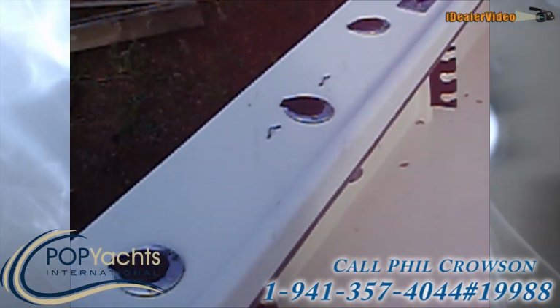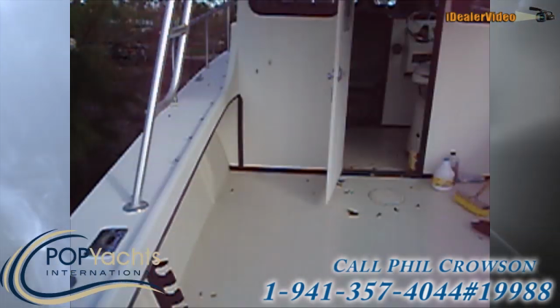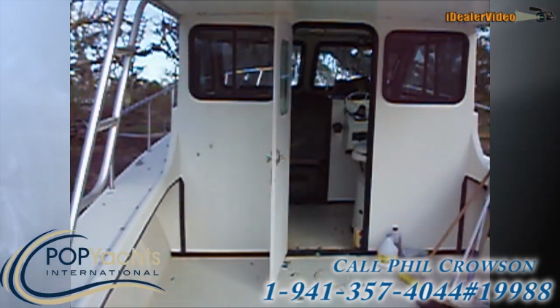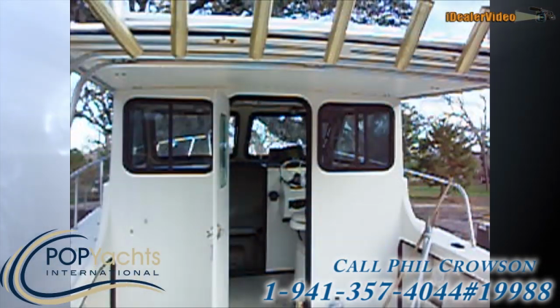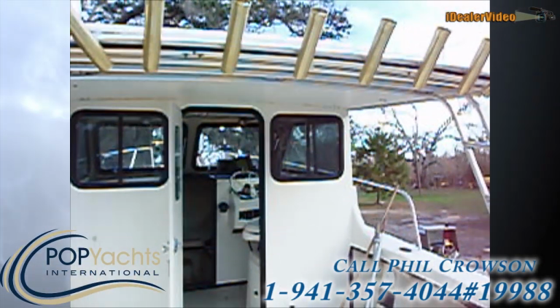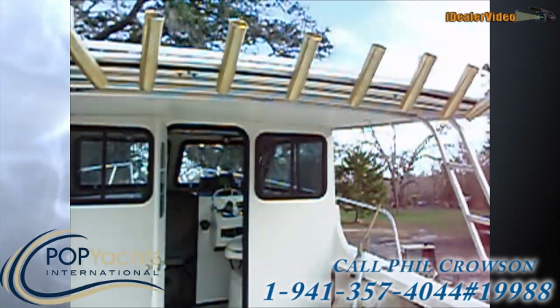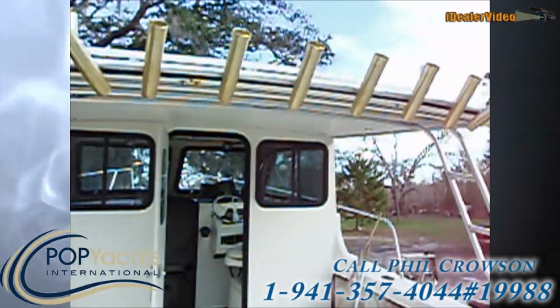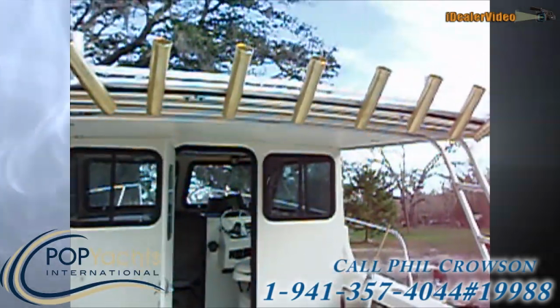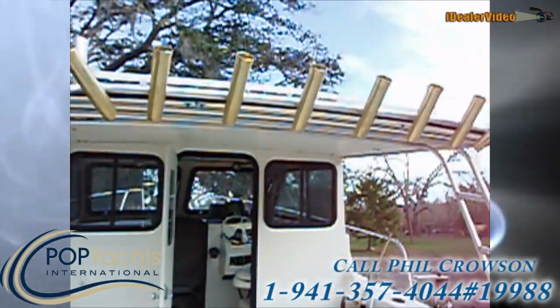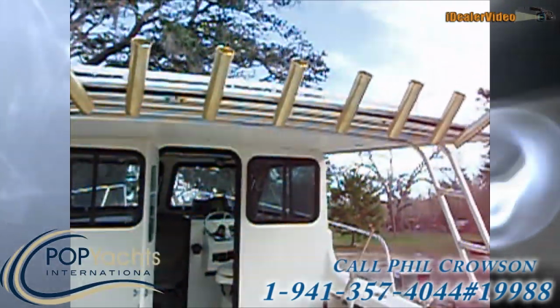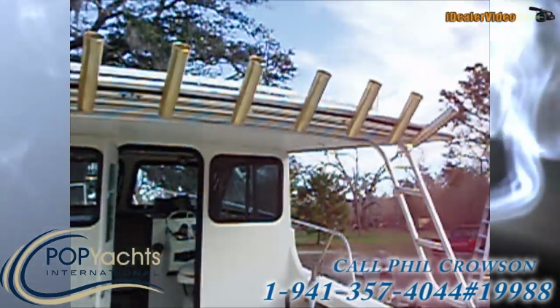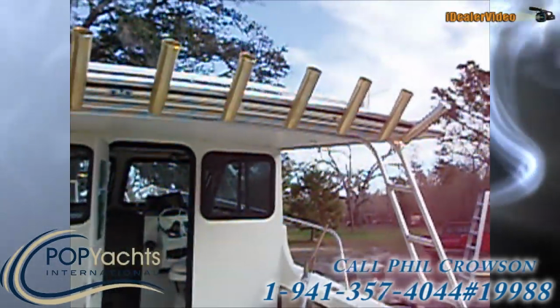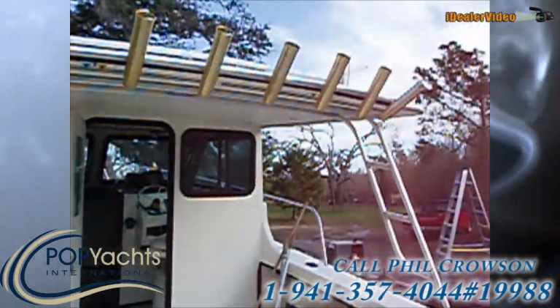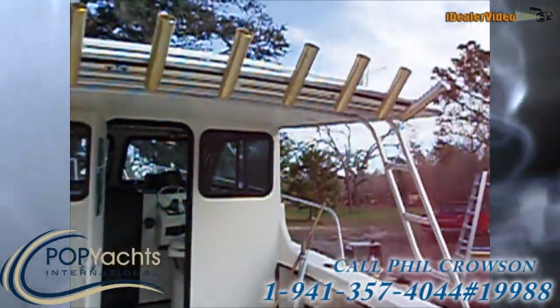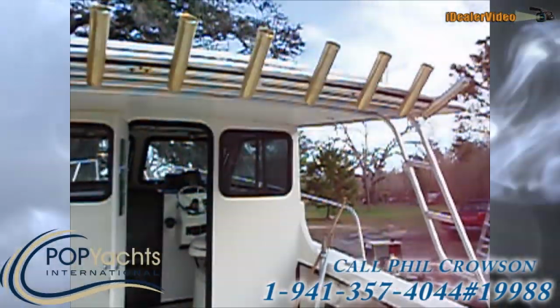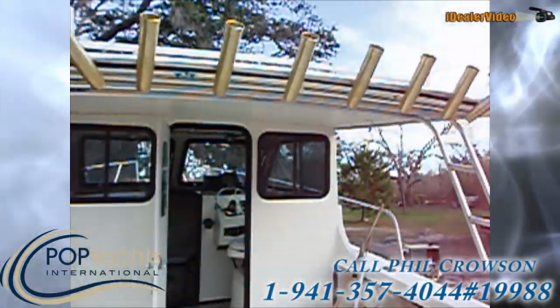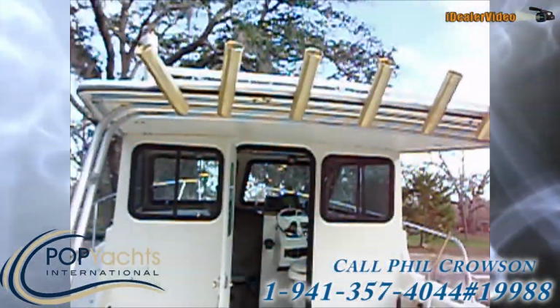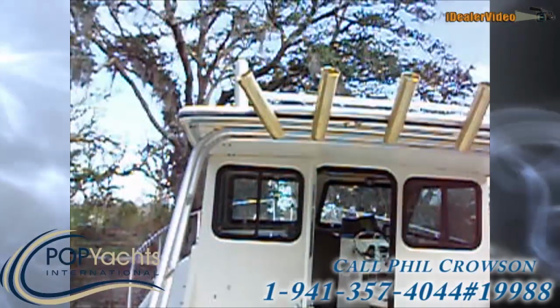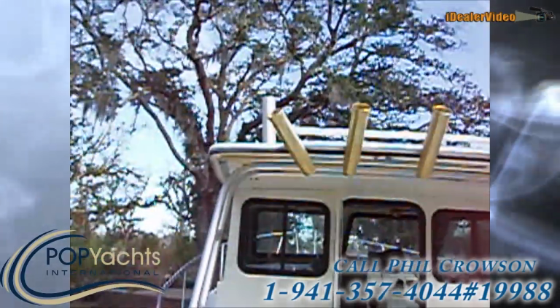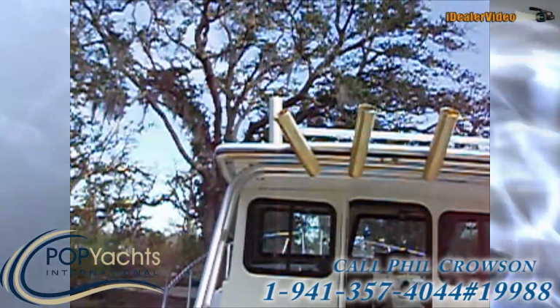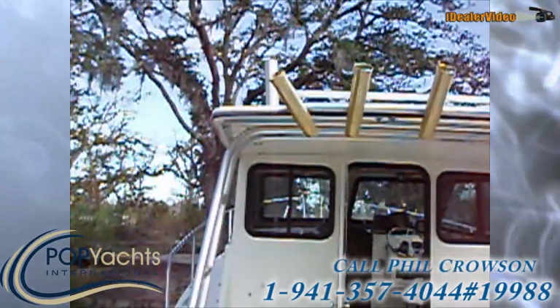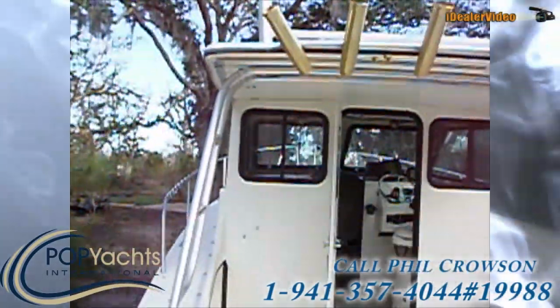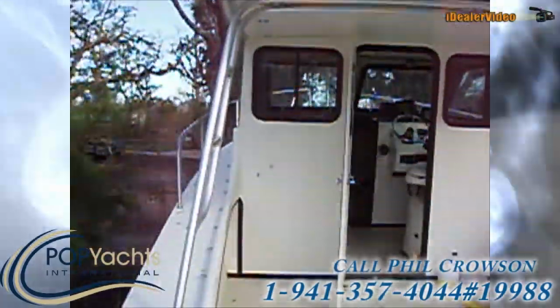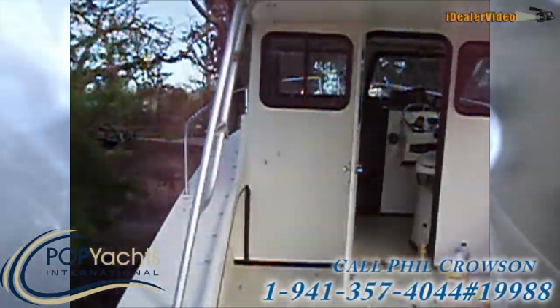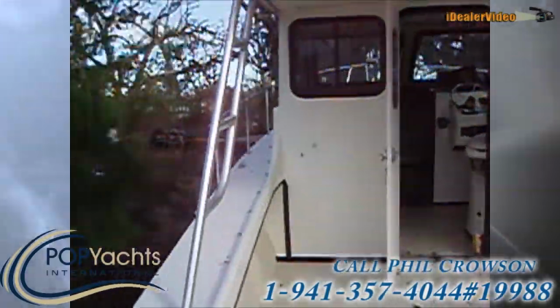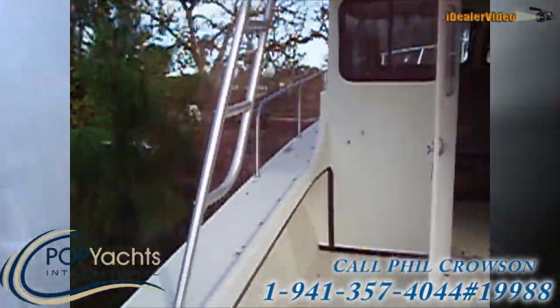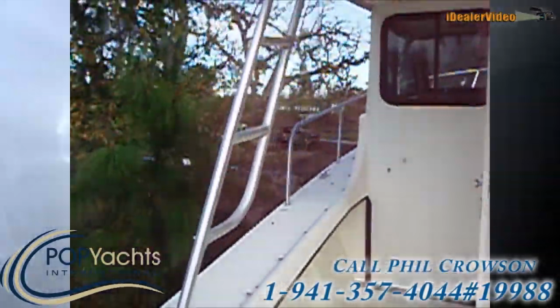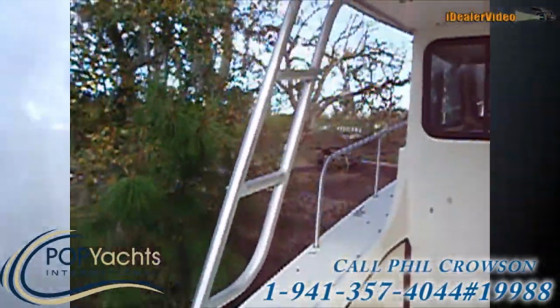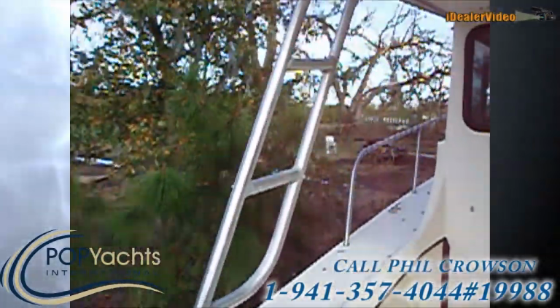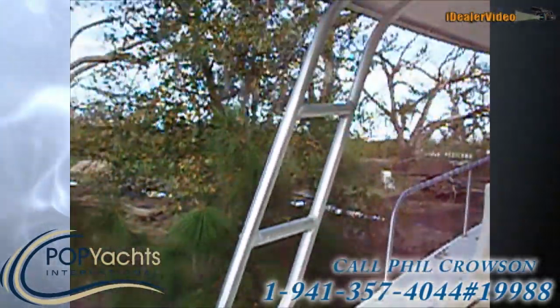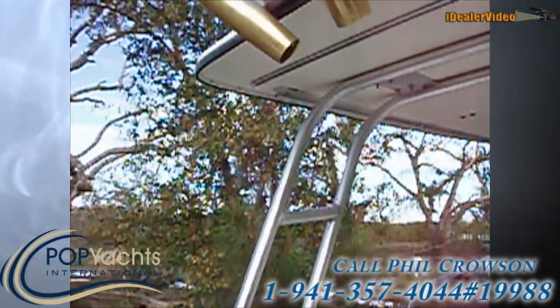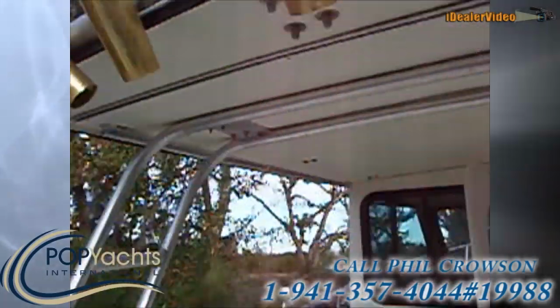Up in the hardtop, we have several rocket launchers up there. We've also got brackets for outriggers. And this is a solid hardtop with a ladder.